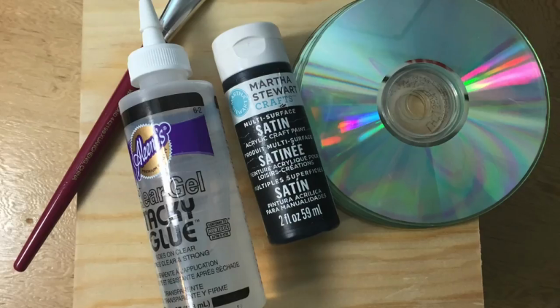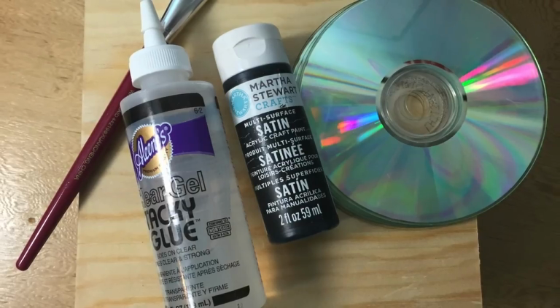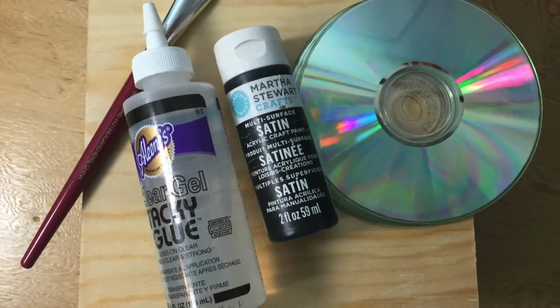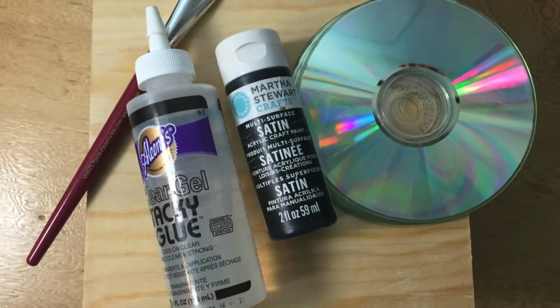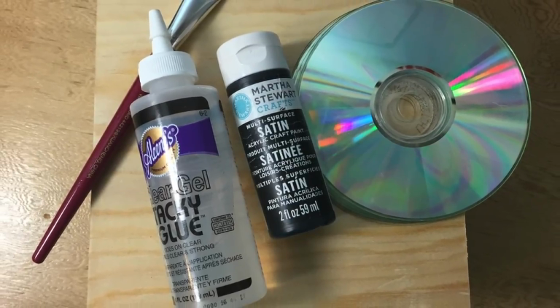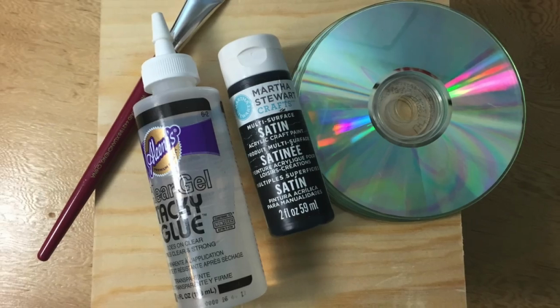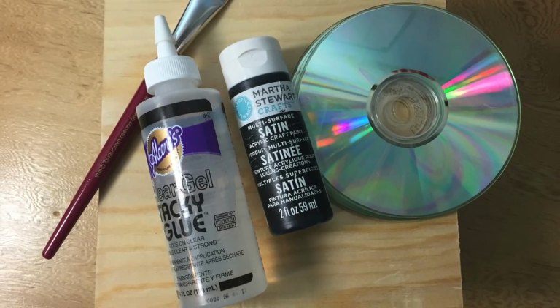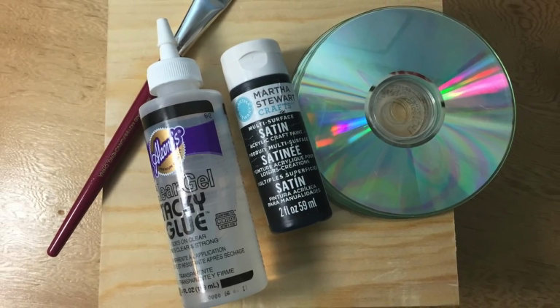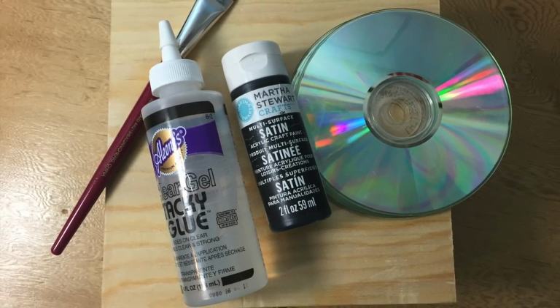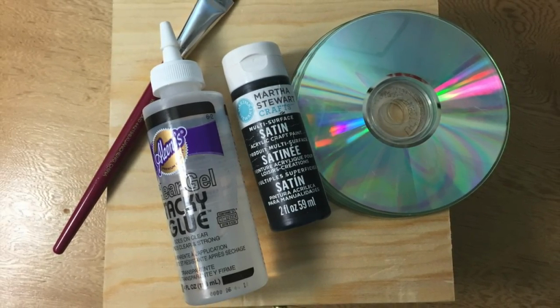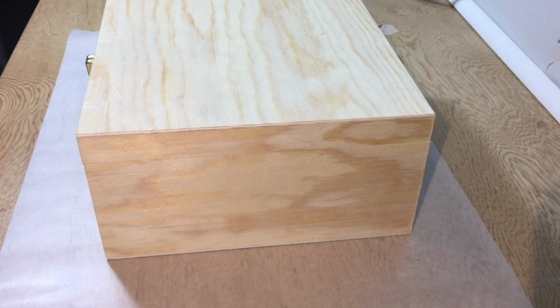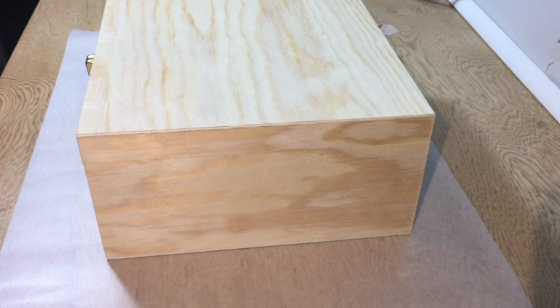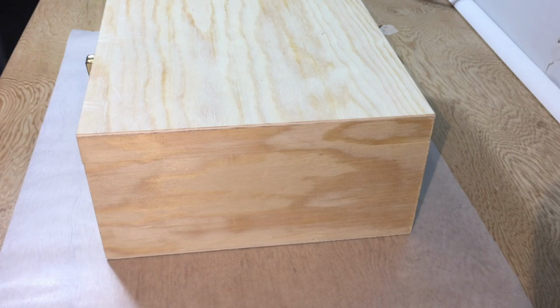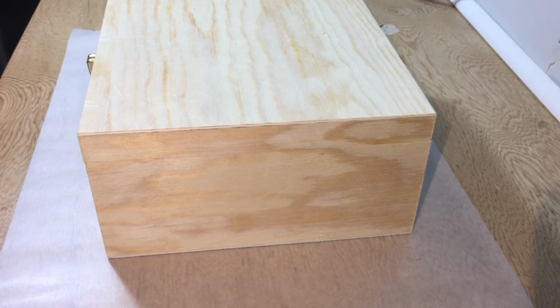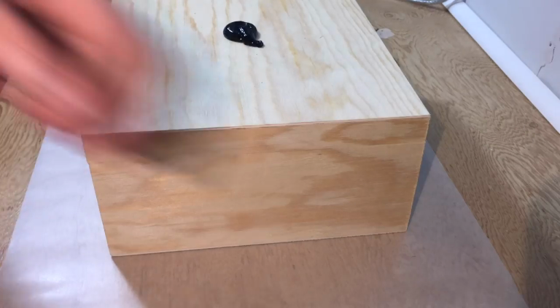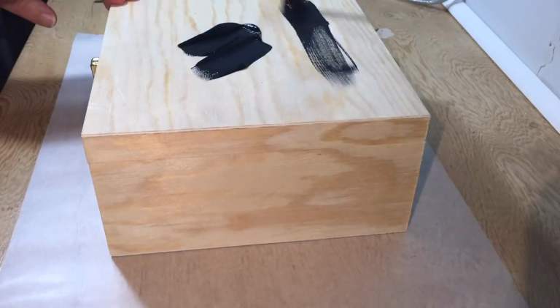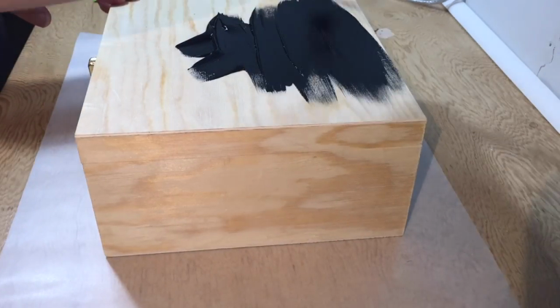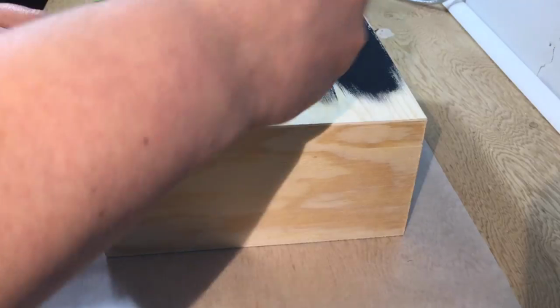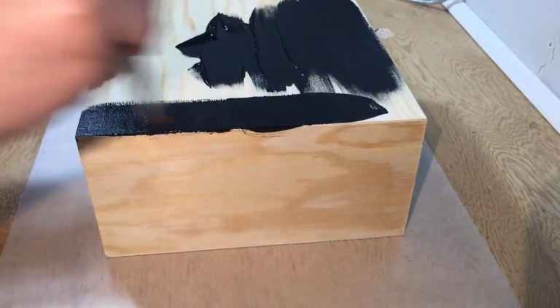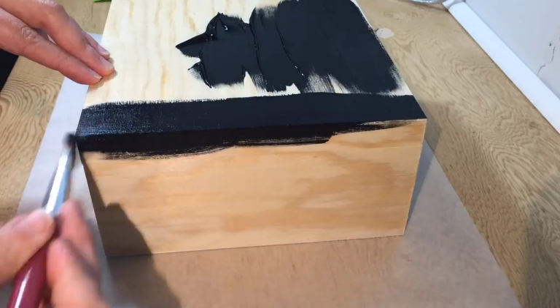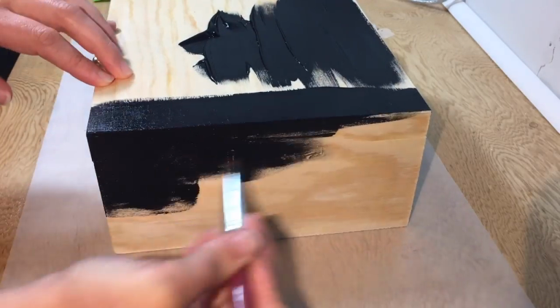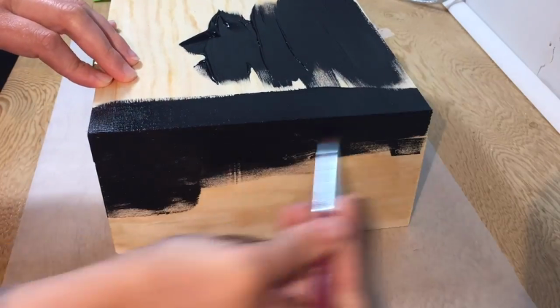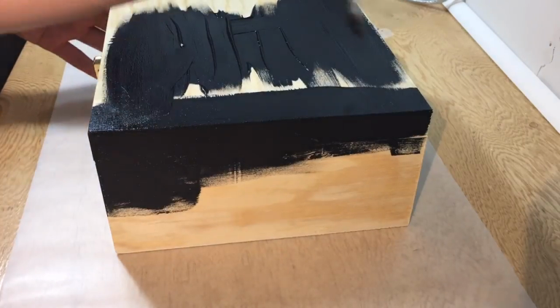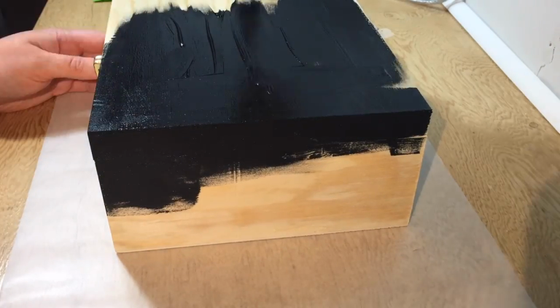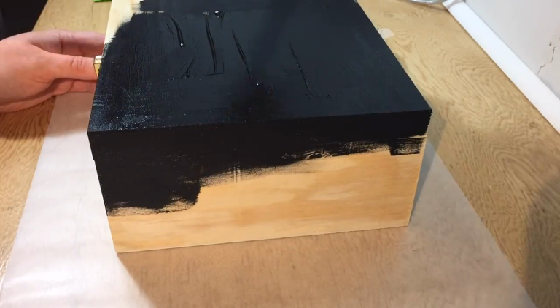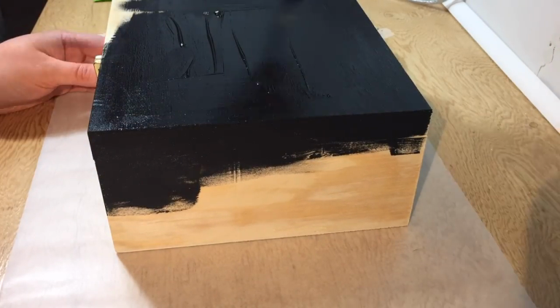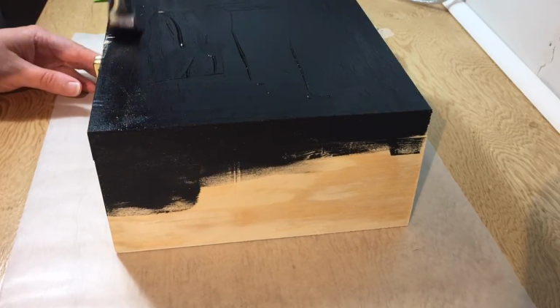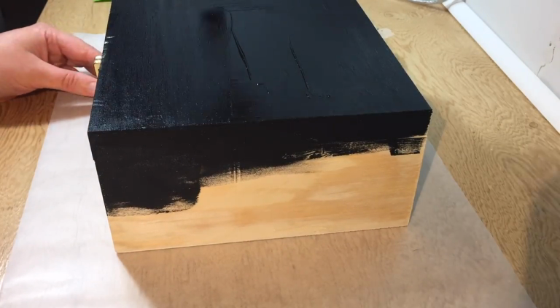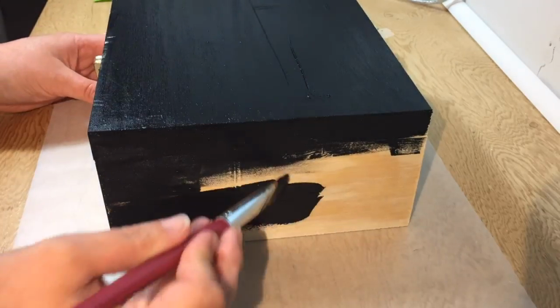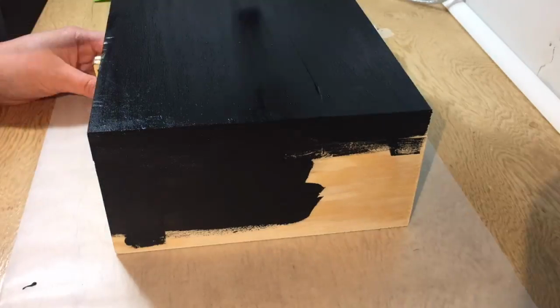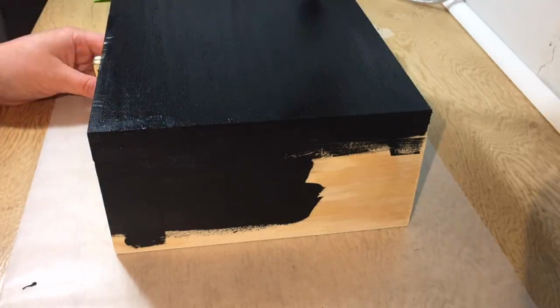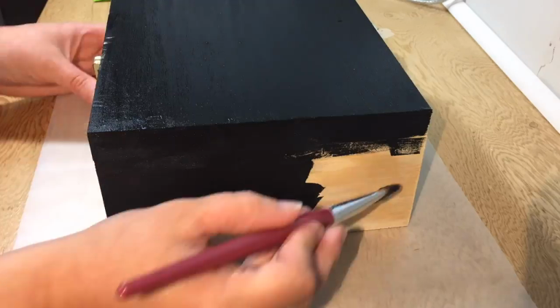Your supply list includes a box, some paint, CDs, glue, and a paintbrush. So the first step is to paint your box any color you want. I chose black, but it's totally up to you.